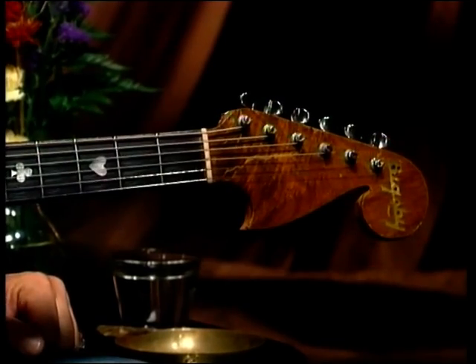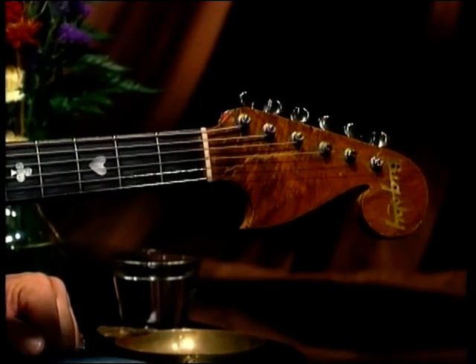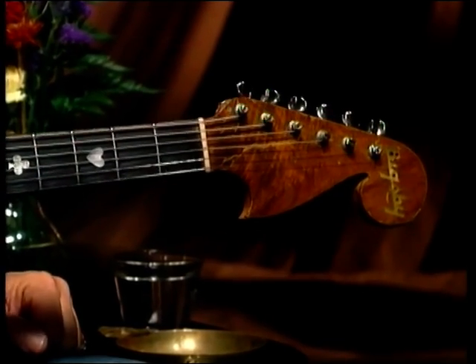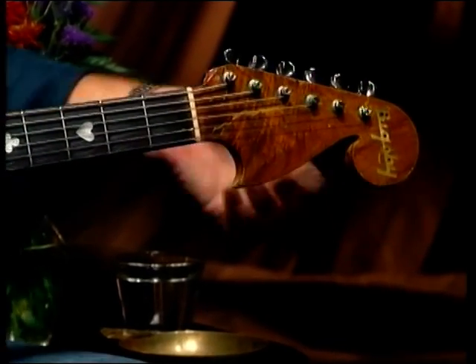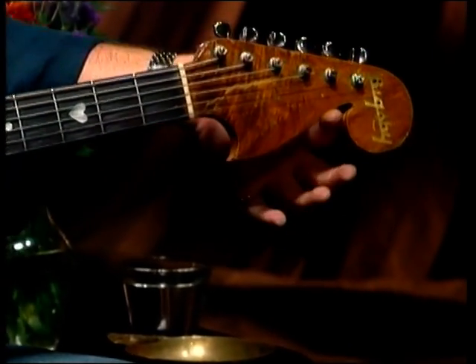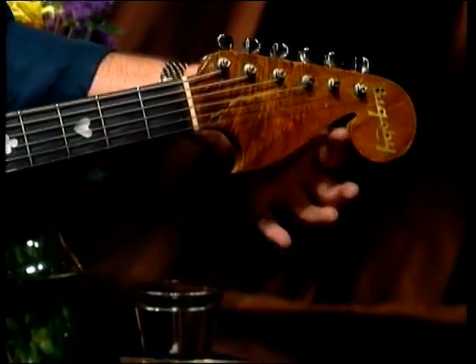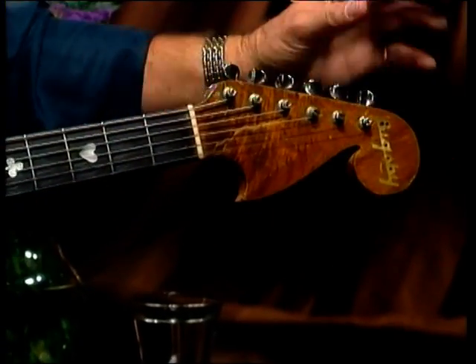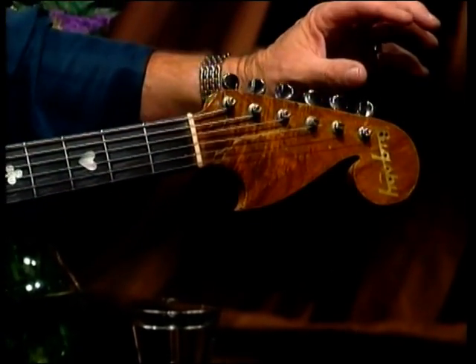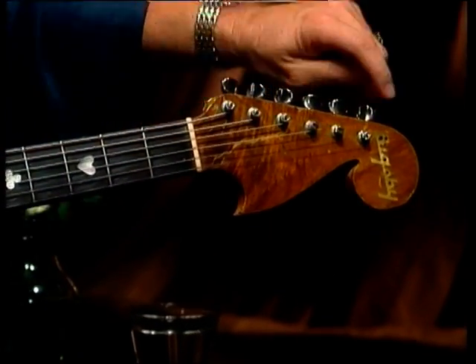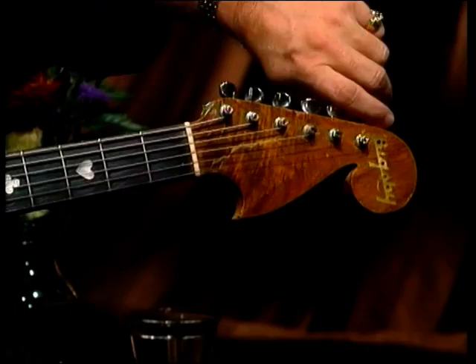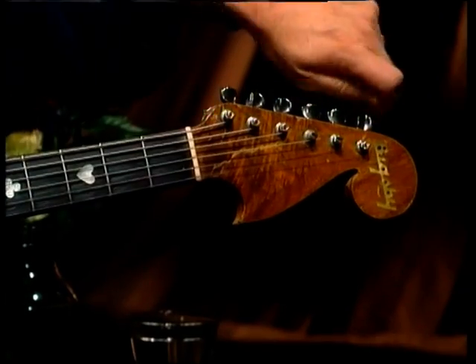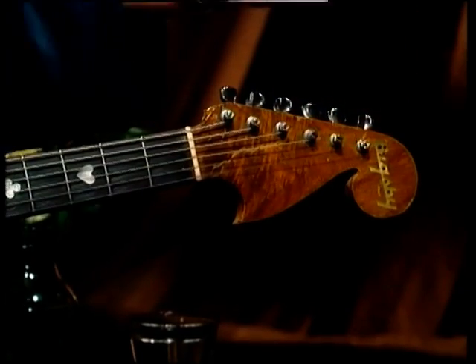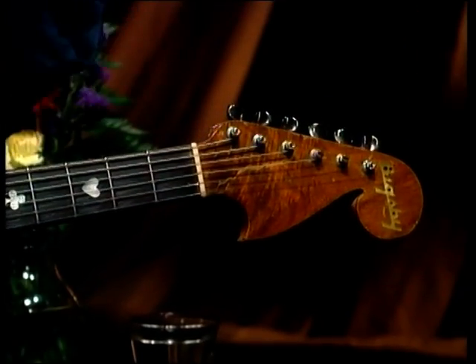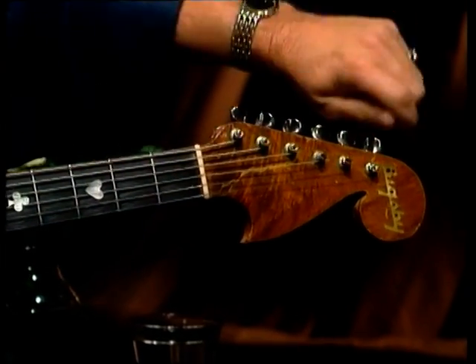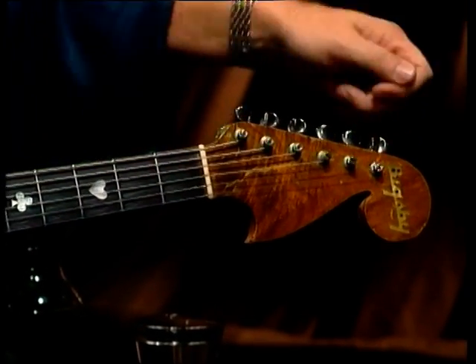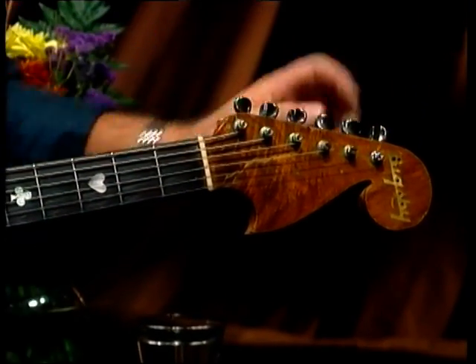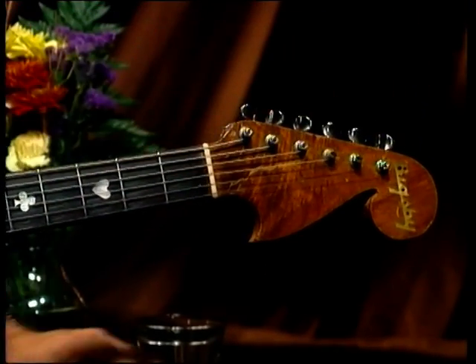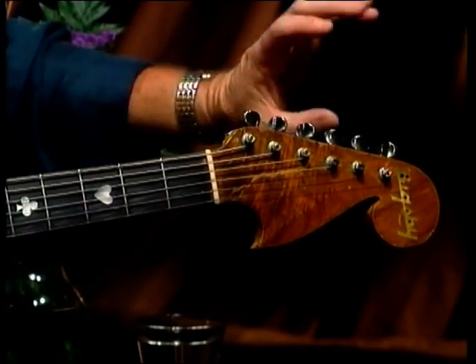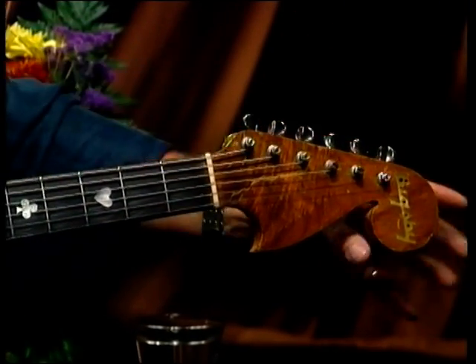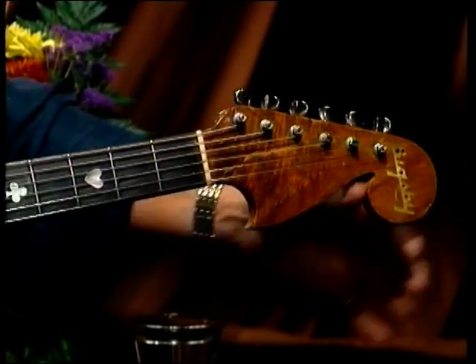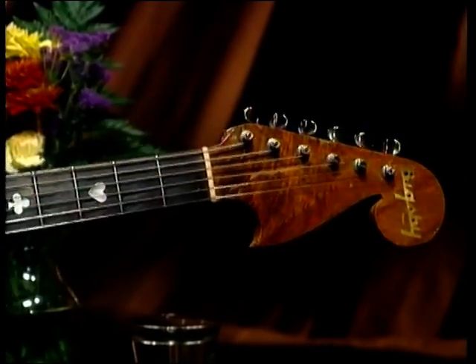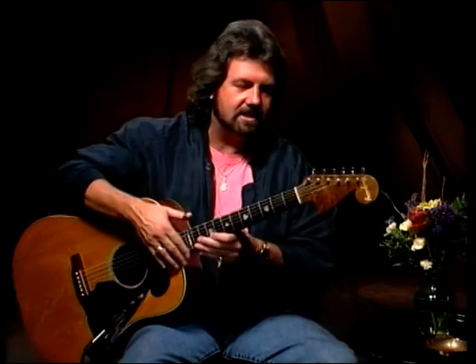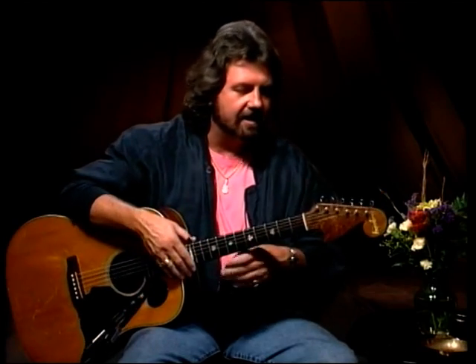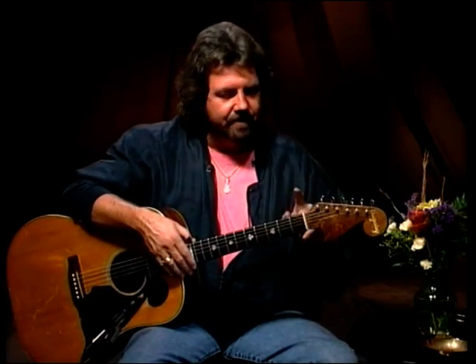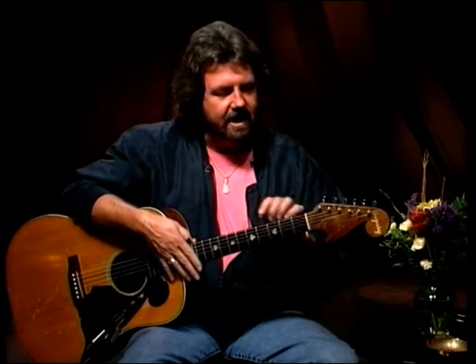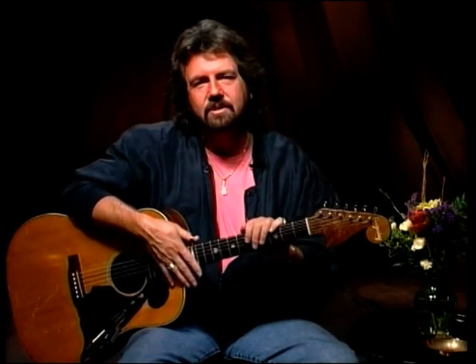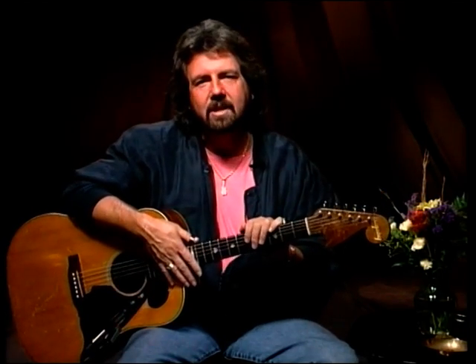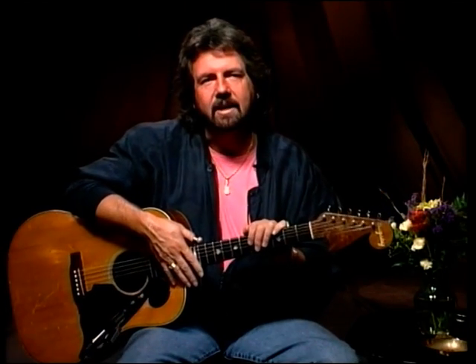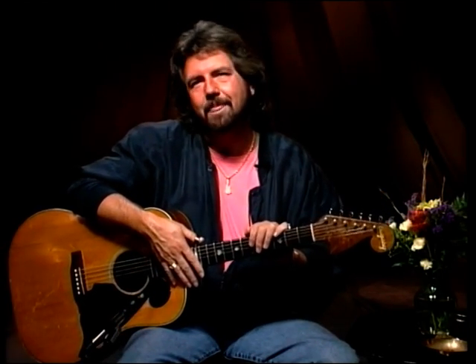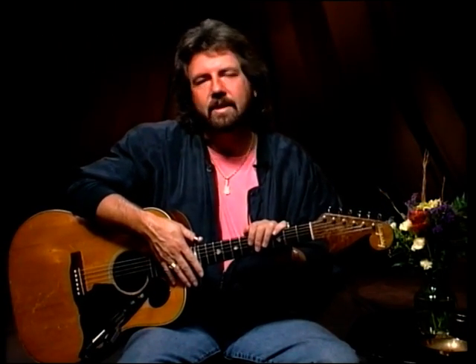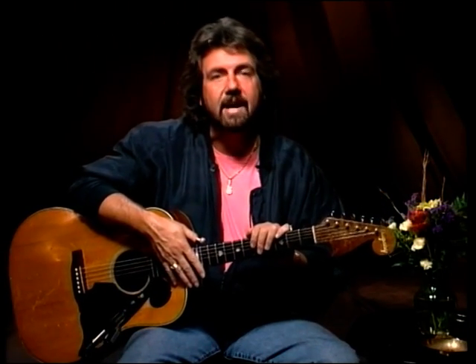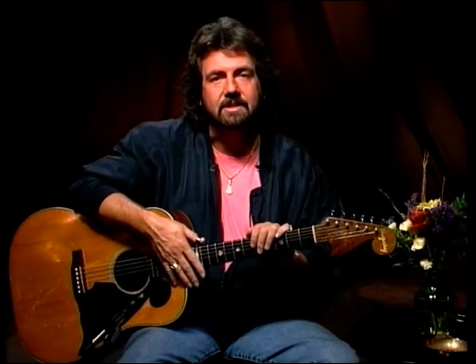So Paul made a neck, and the neck came up like this, and Travis with the E-string would hit his knuckle on the peg. So he said, make another one and bend it down. So that was this neck.